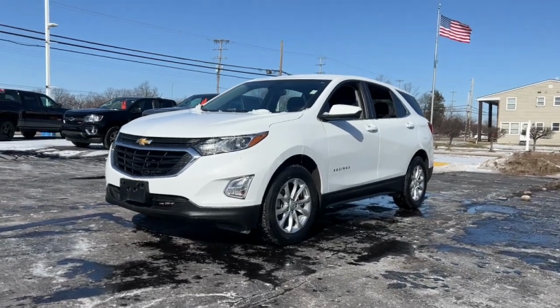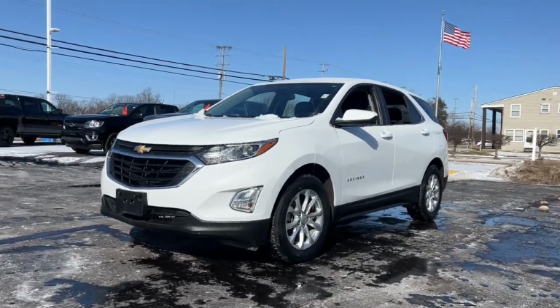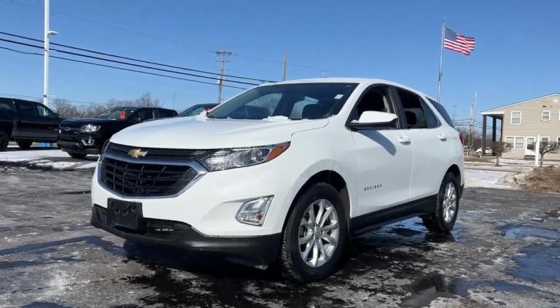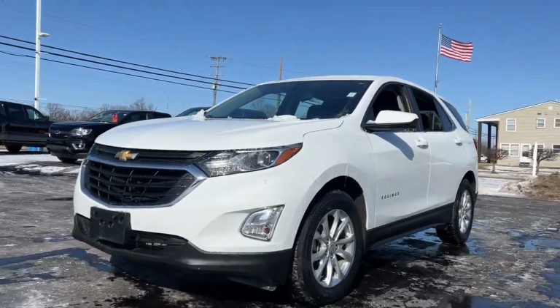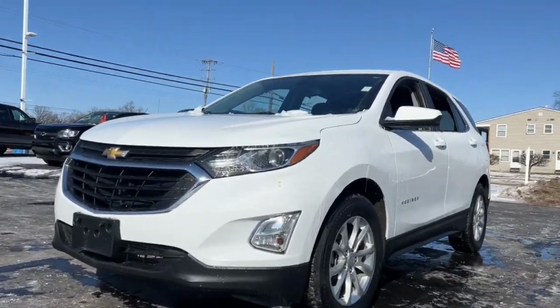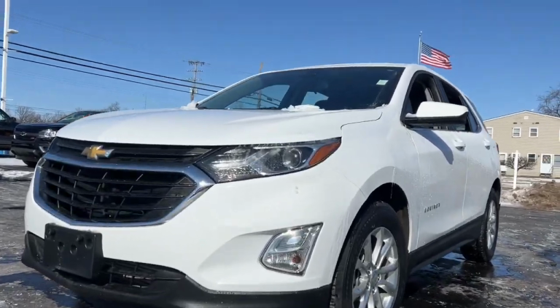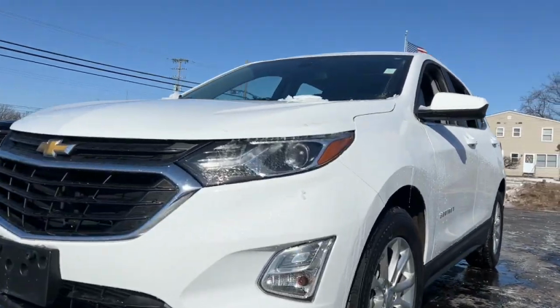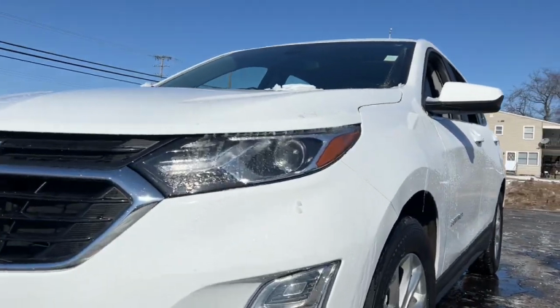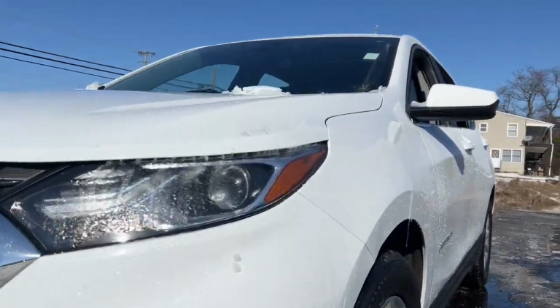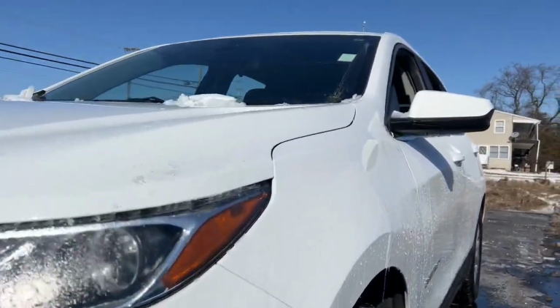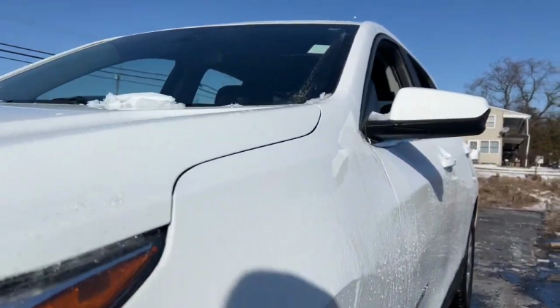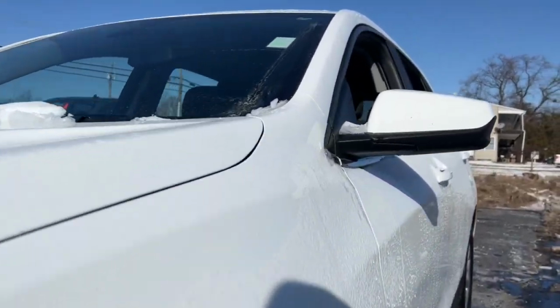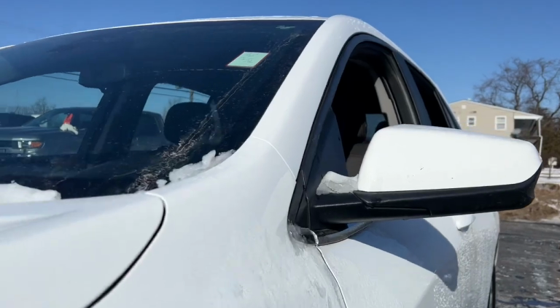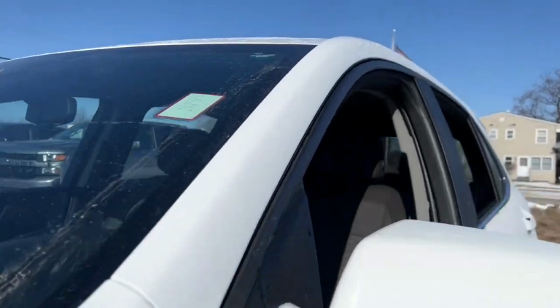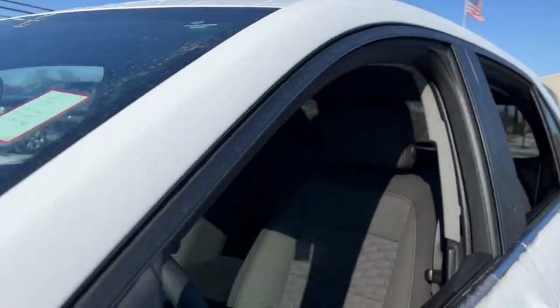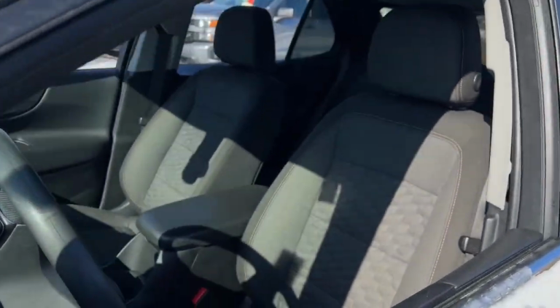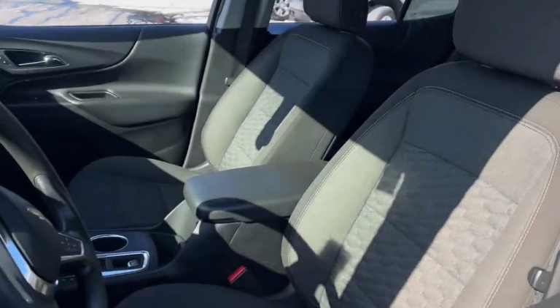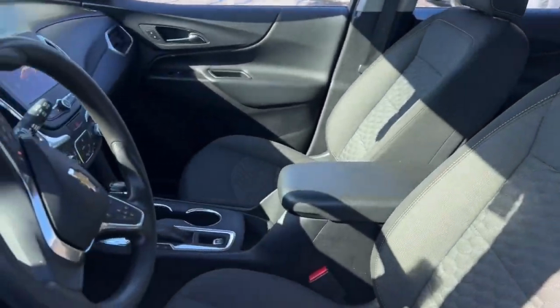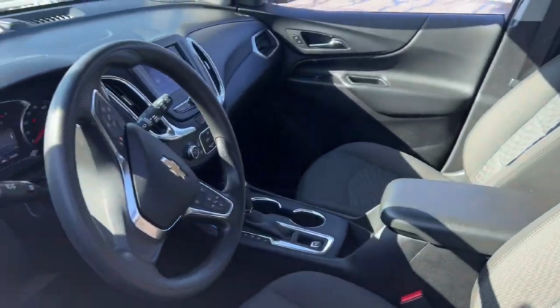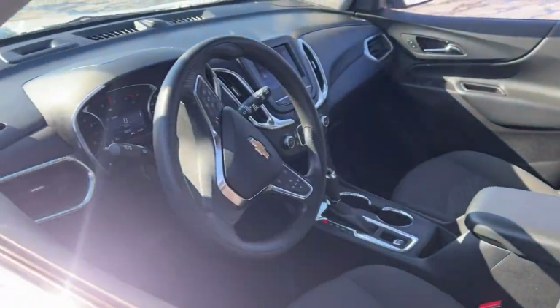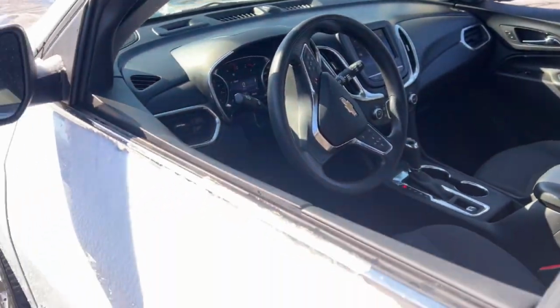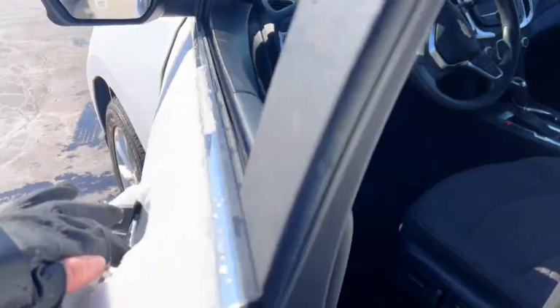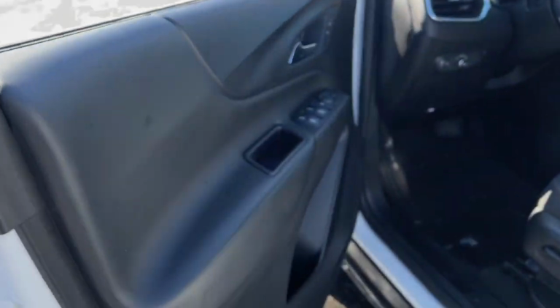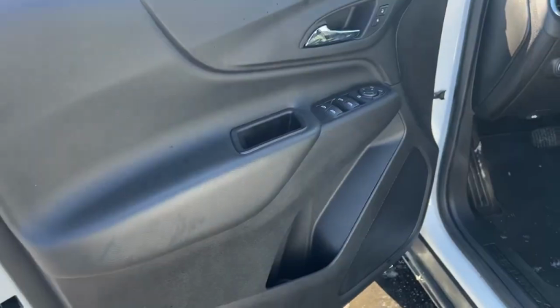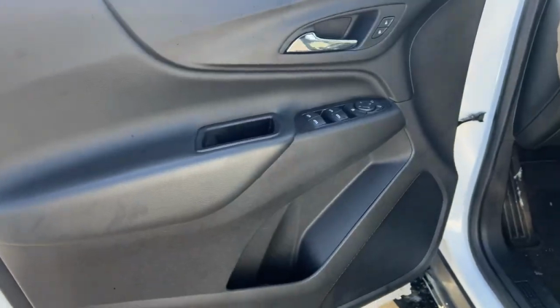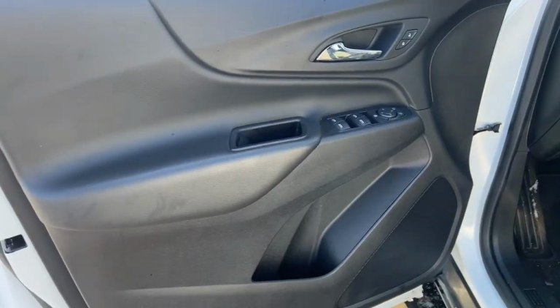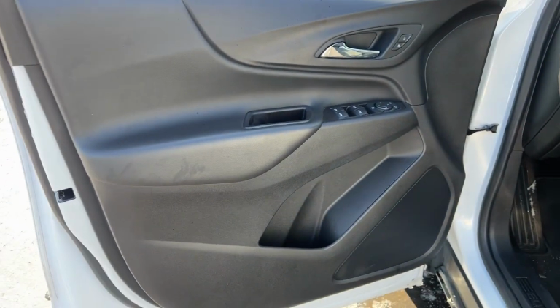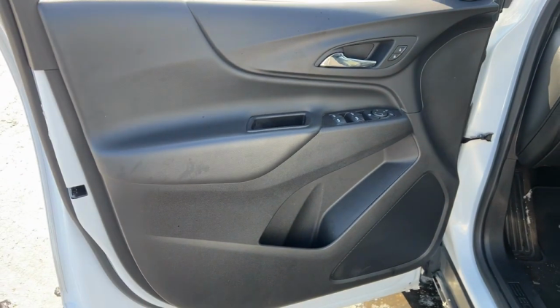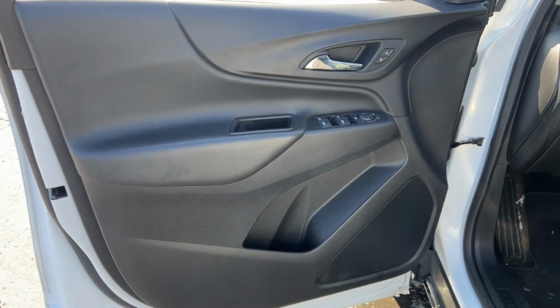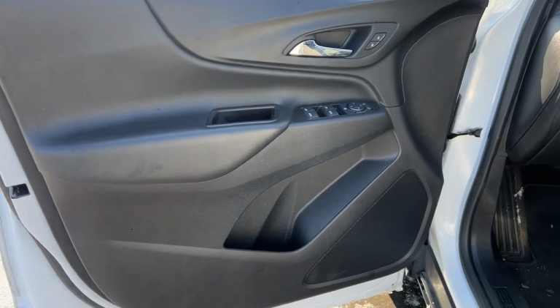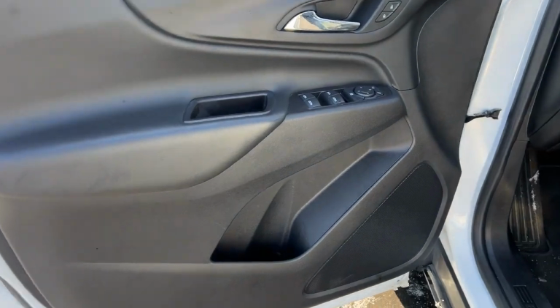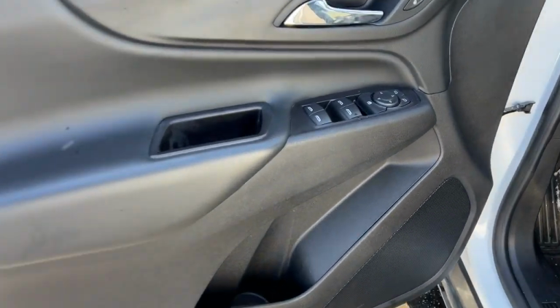The Equinox delivers advanced safety features, family-friendly passenger comfort, technology that keeps you connected and entertained, ample cargo space, and sculpted styling.